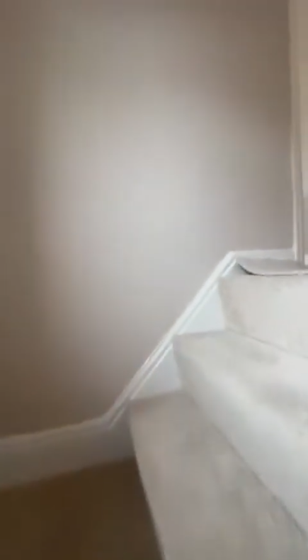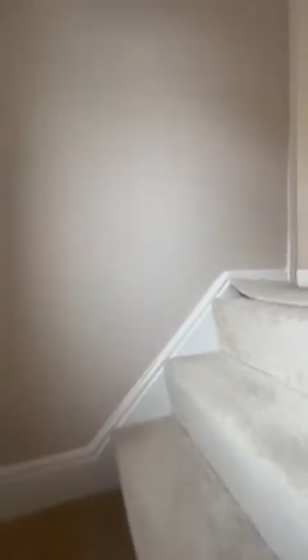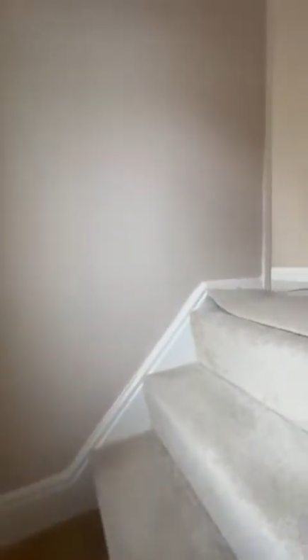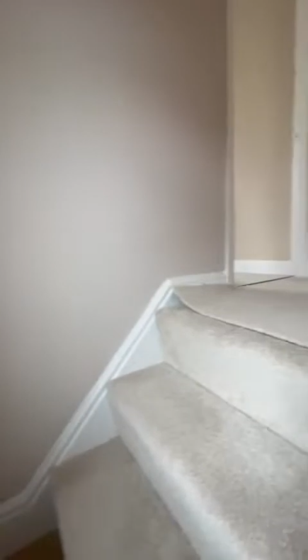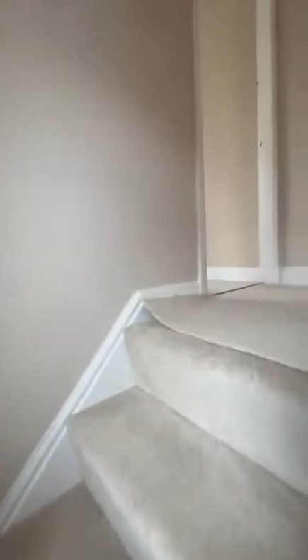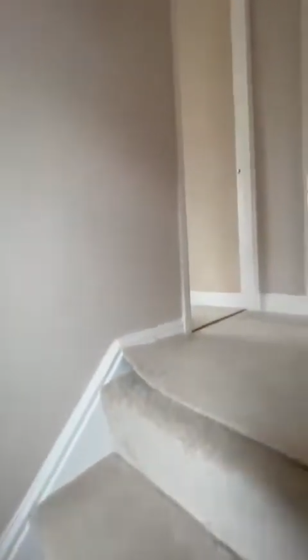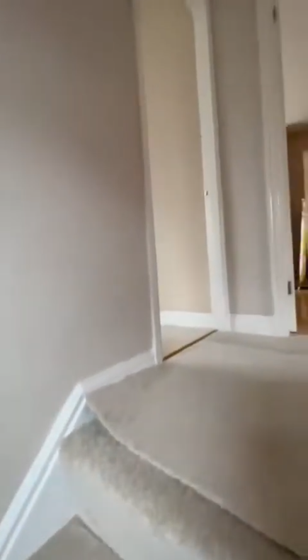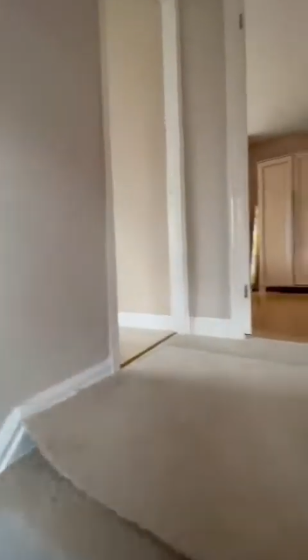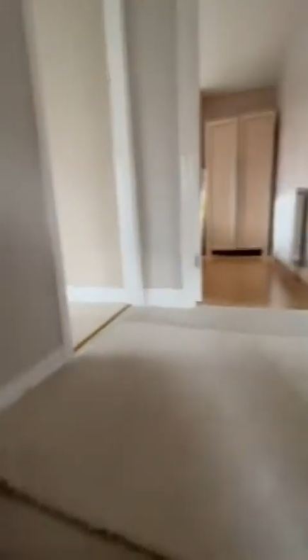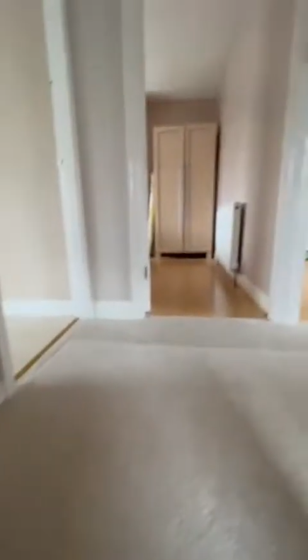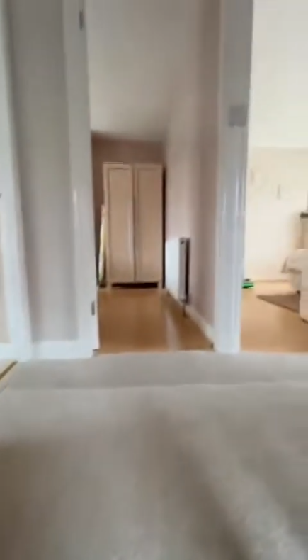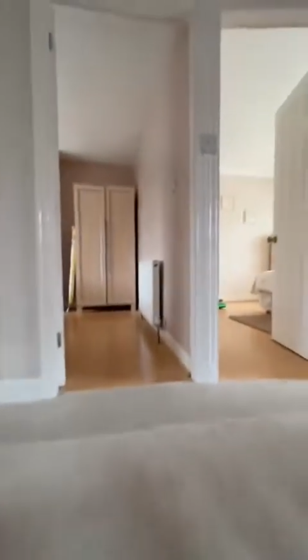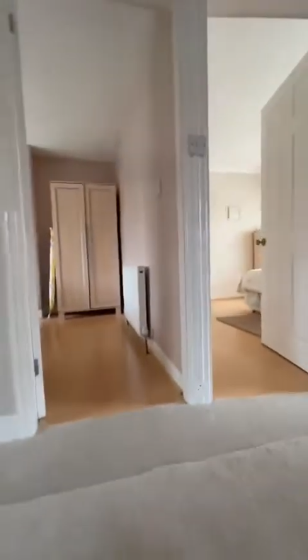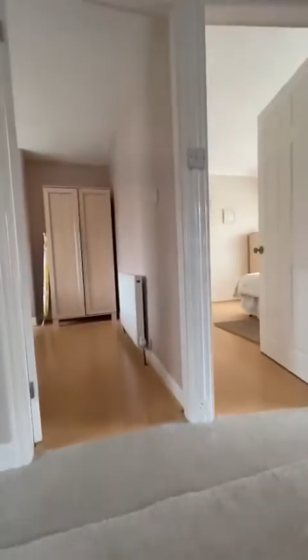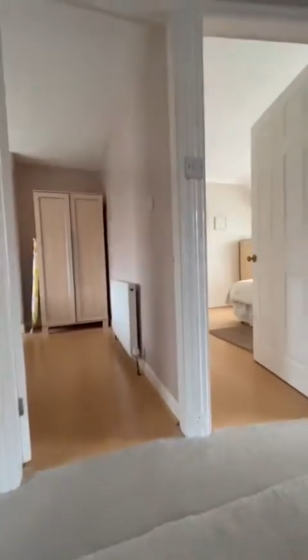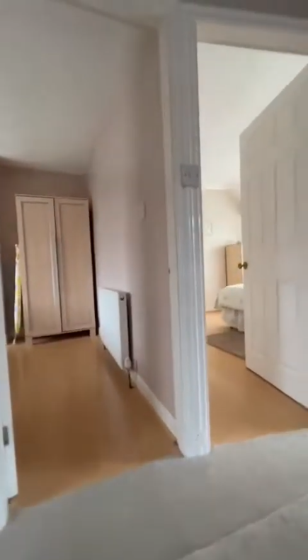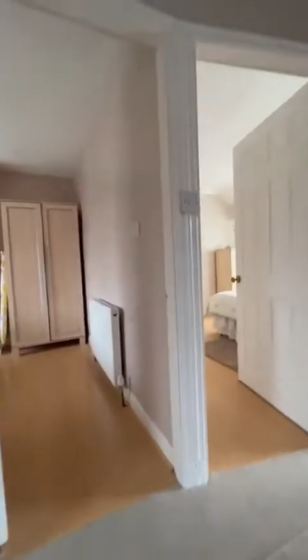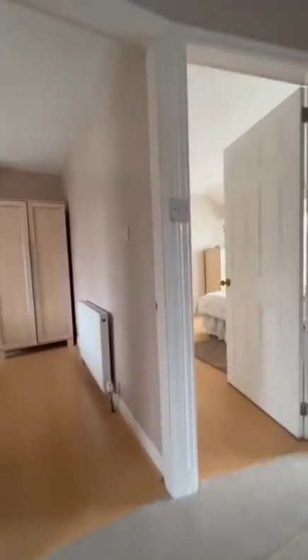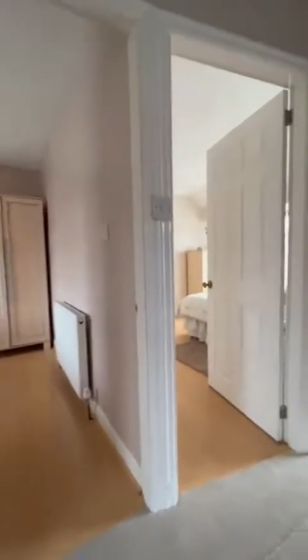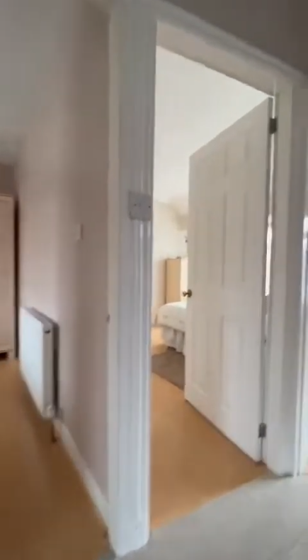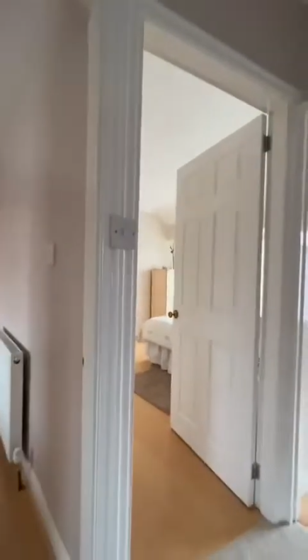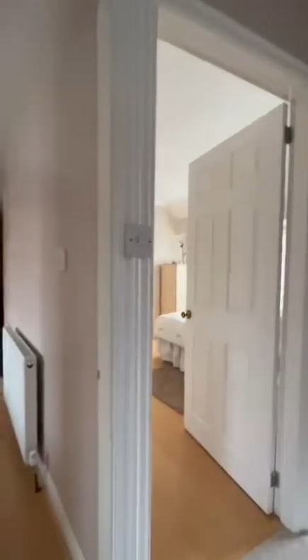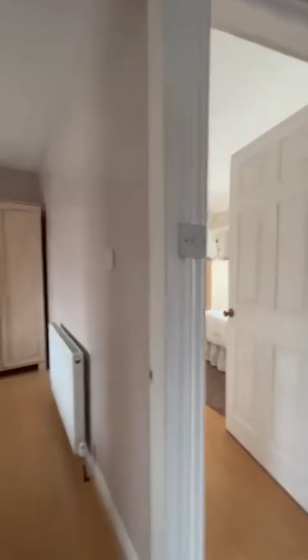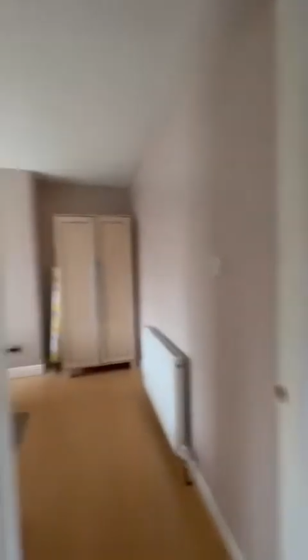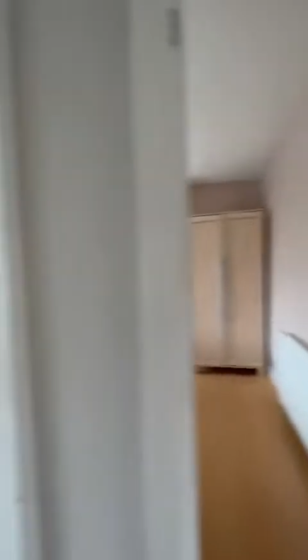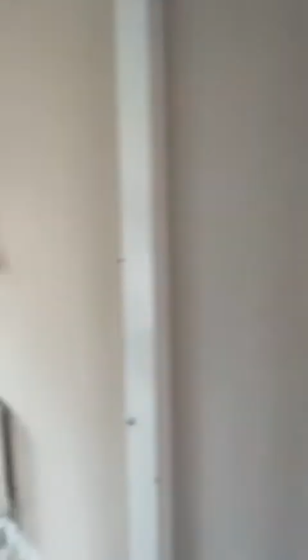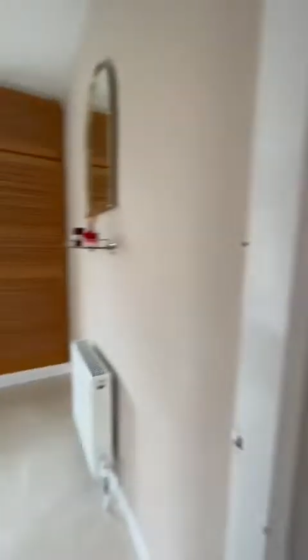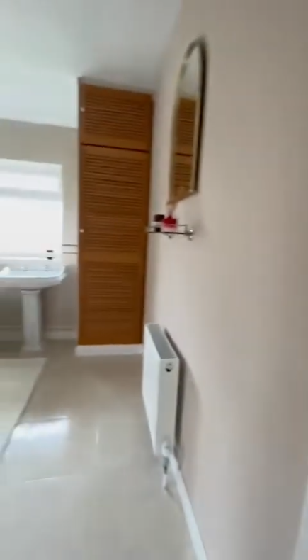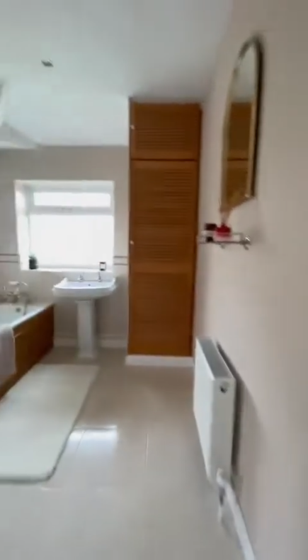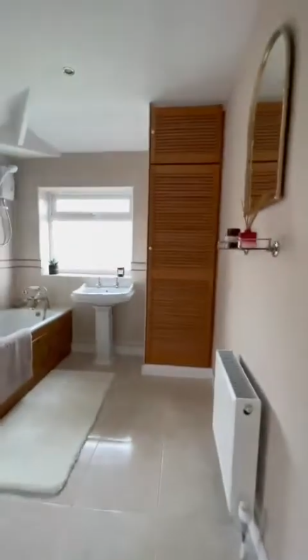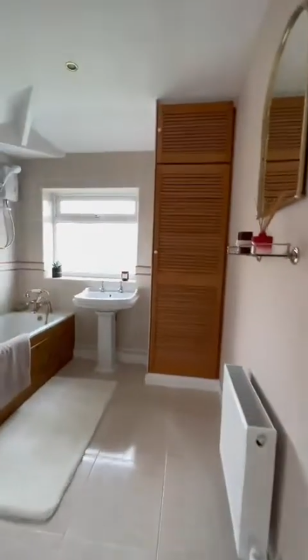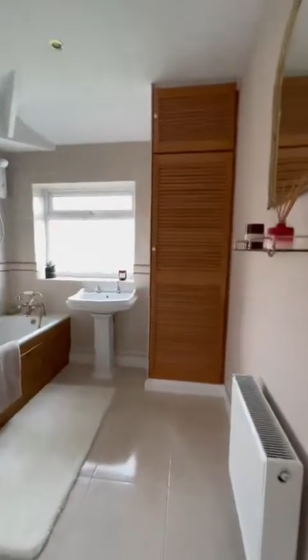Now to the first floor — you've got brand new carpet on the hall, stairs and landing. The three bedrooms and the spacious bathroom.